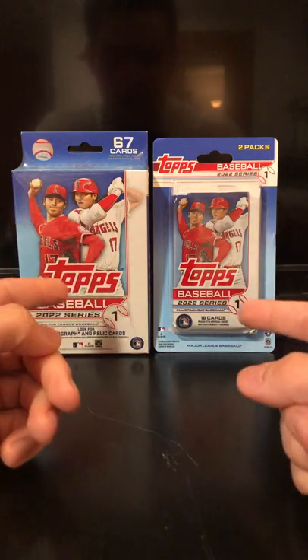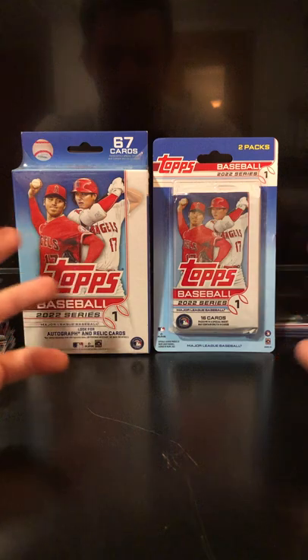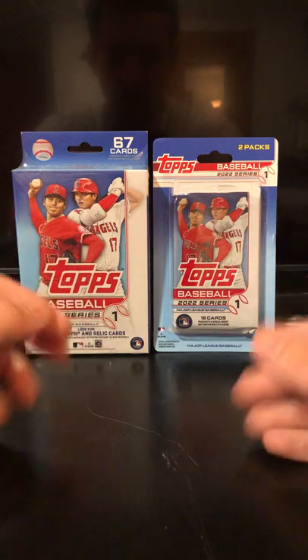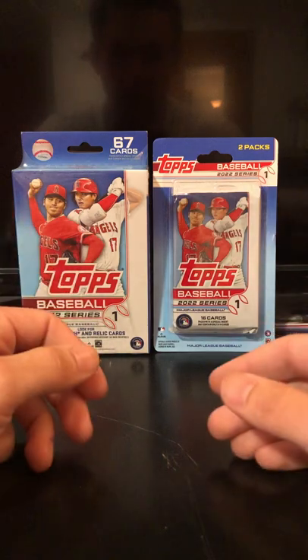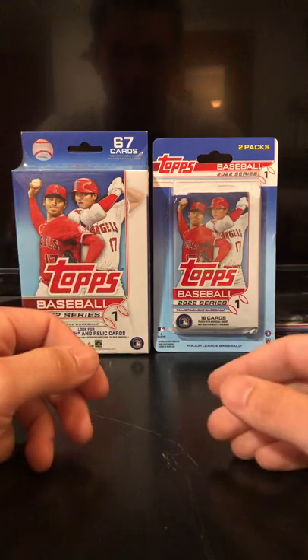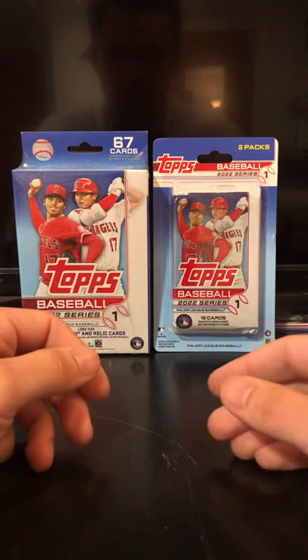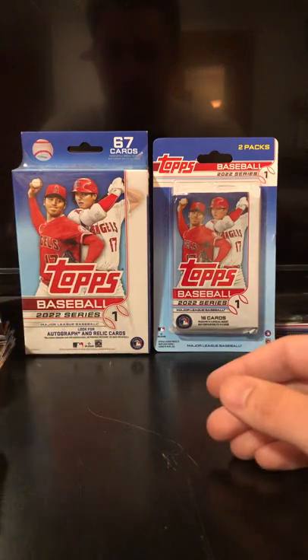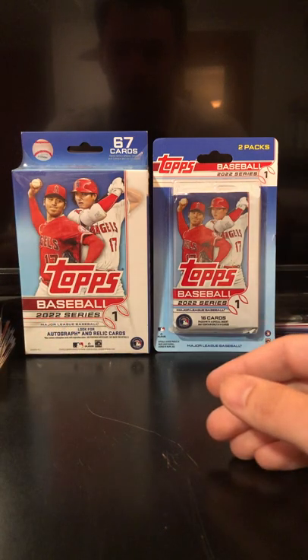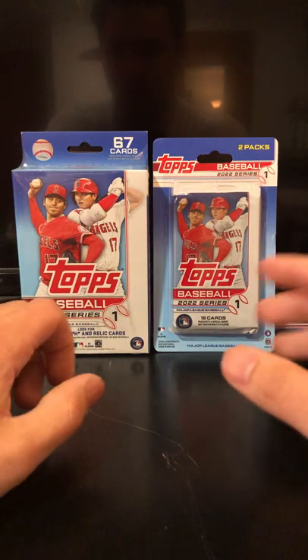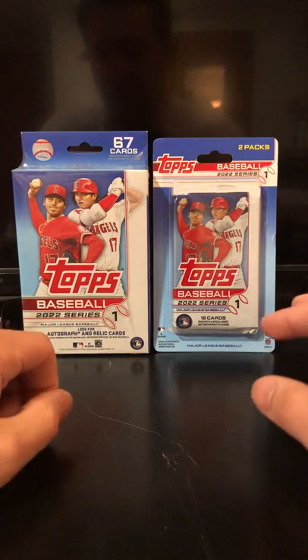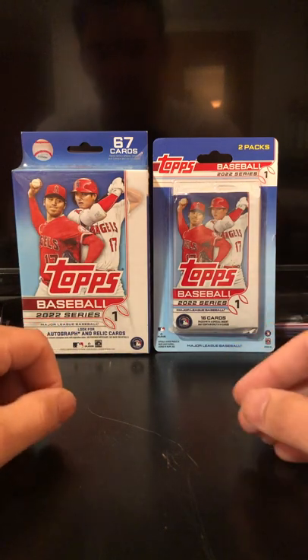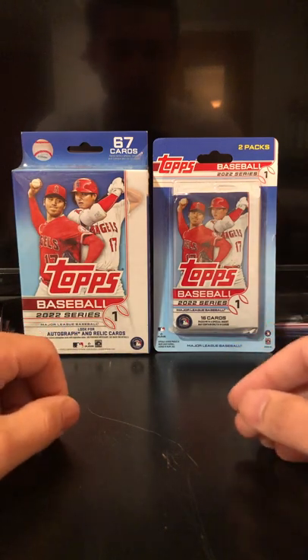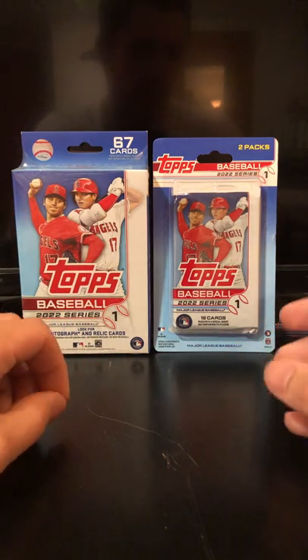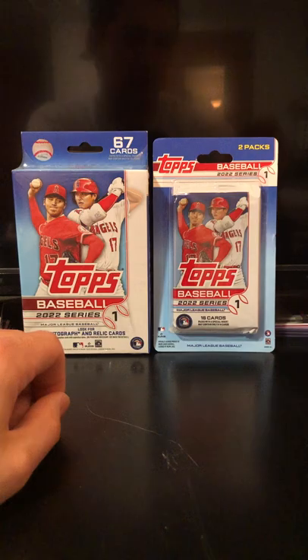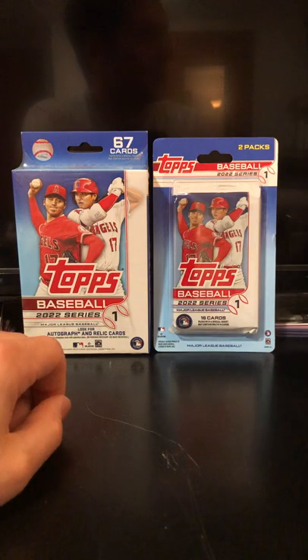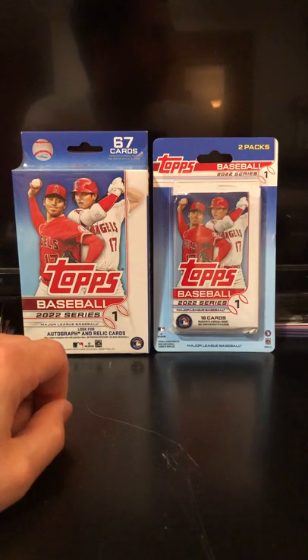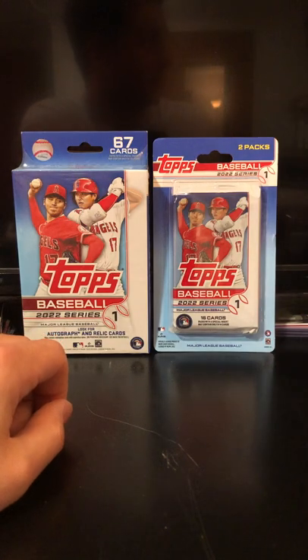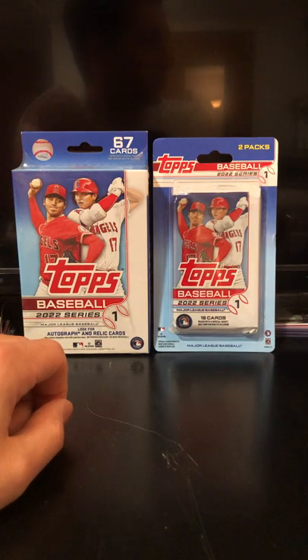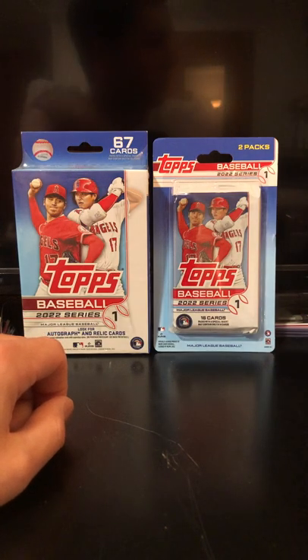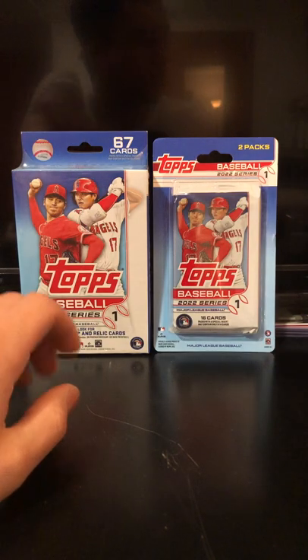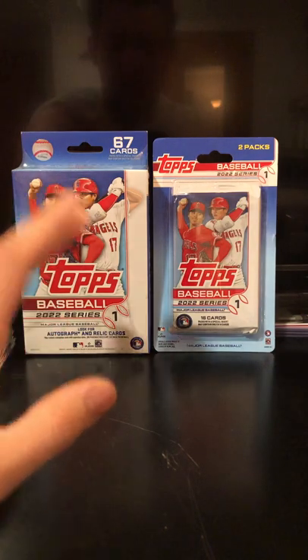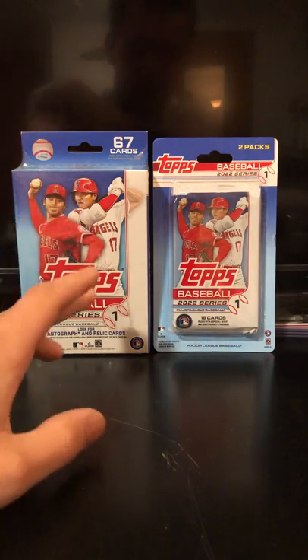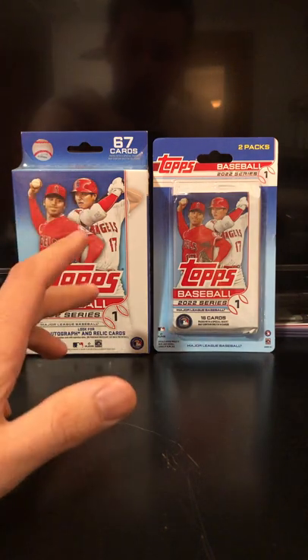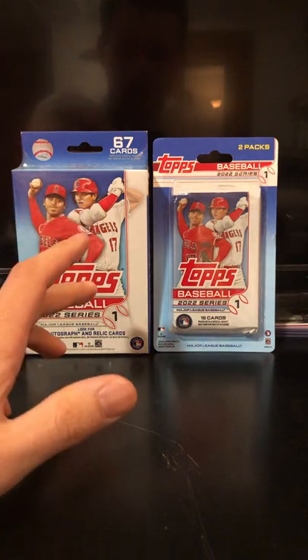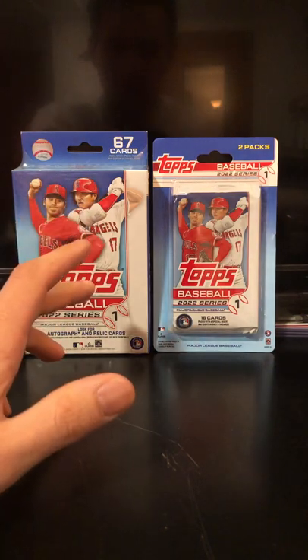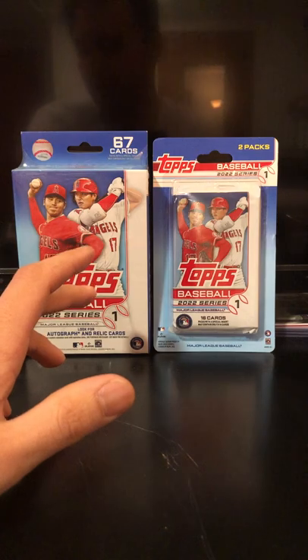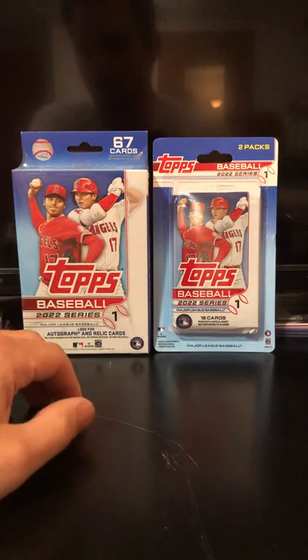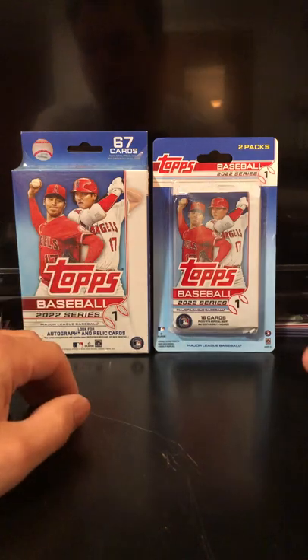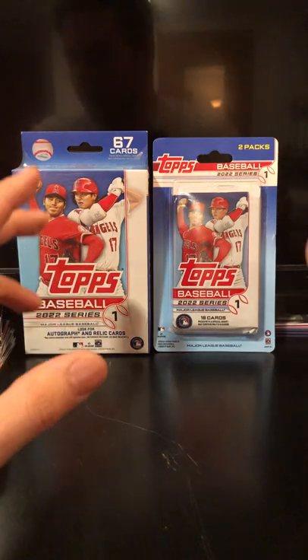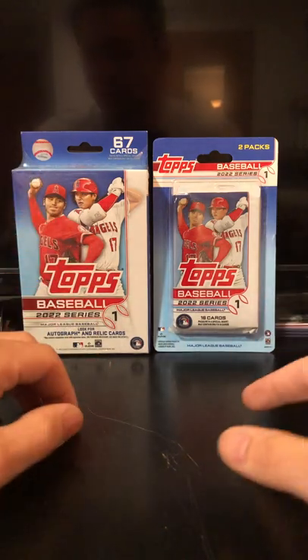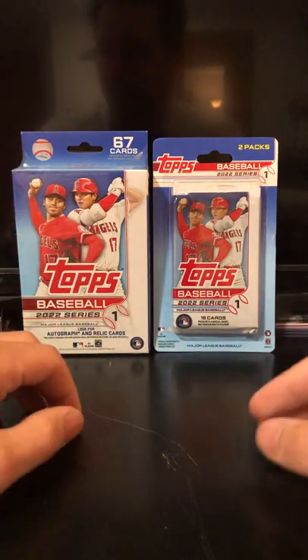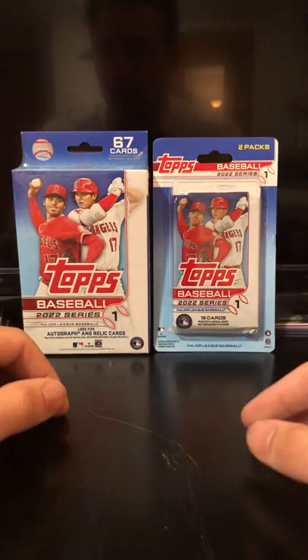With Topps Baseball, you're kind of looking for a whole bunch of things — some inserts. I know they have like the 35th anniversary that you can pull. For me, I'm looking for Wander Franco, however you pronounce his name.